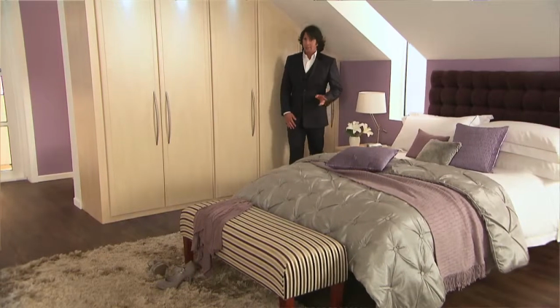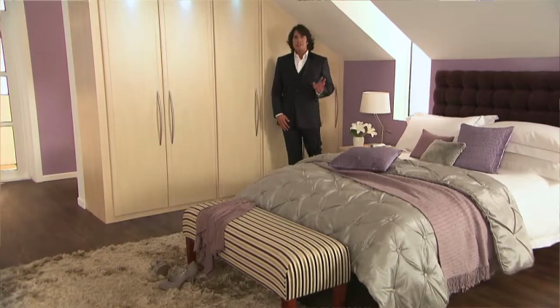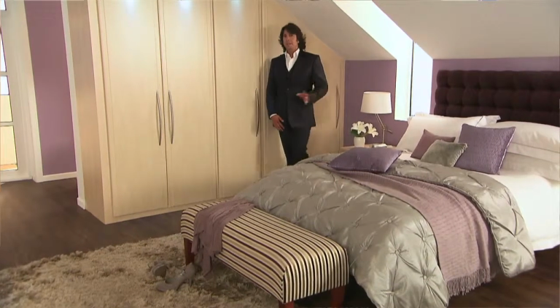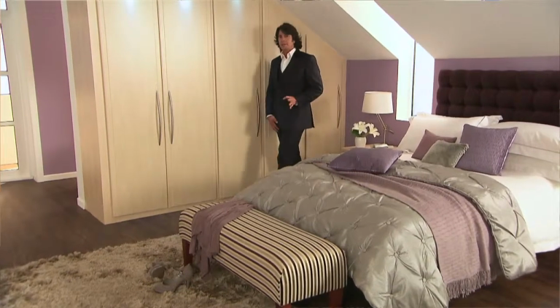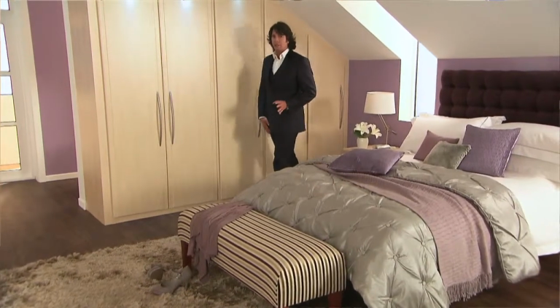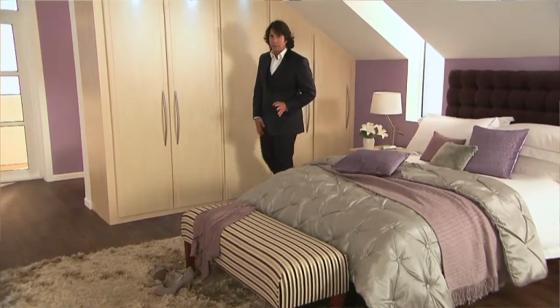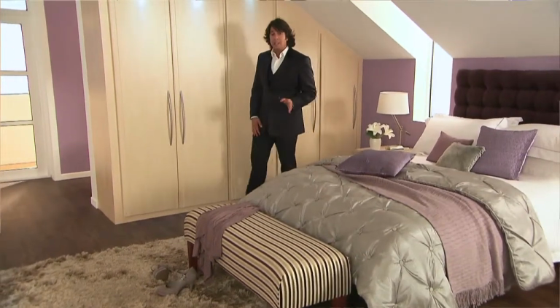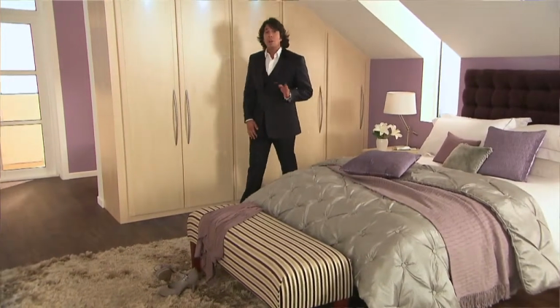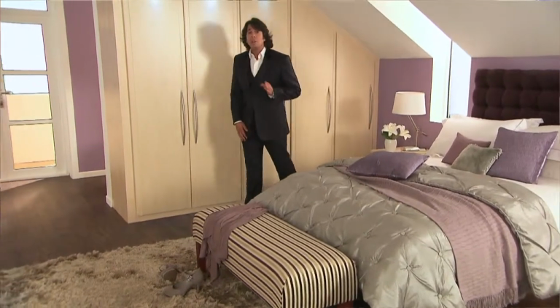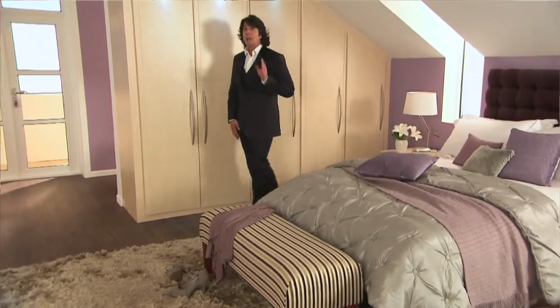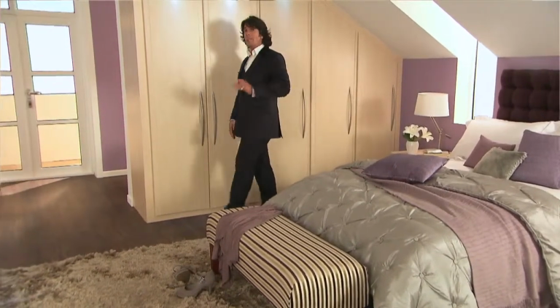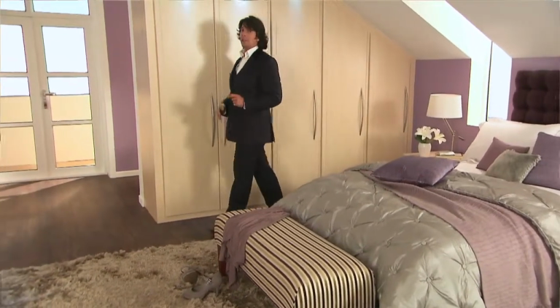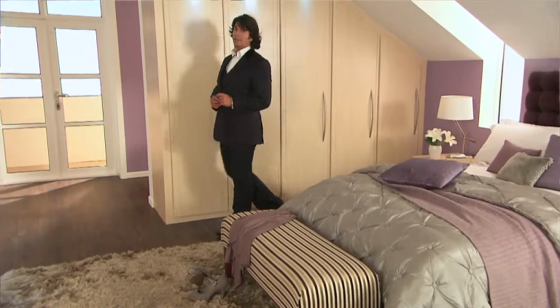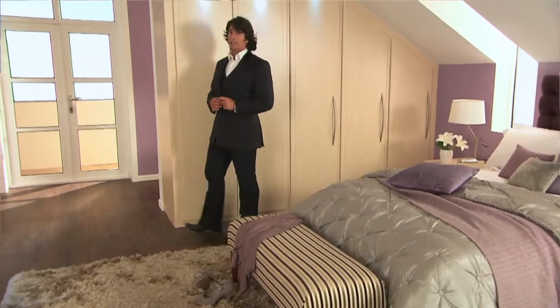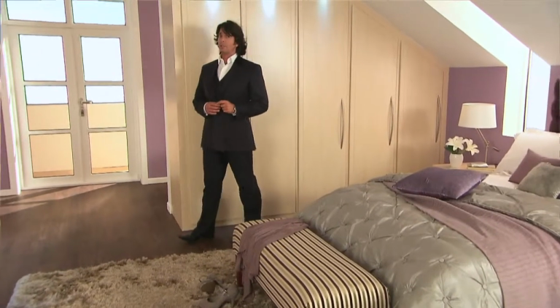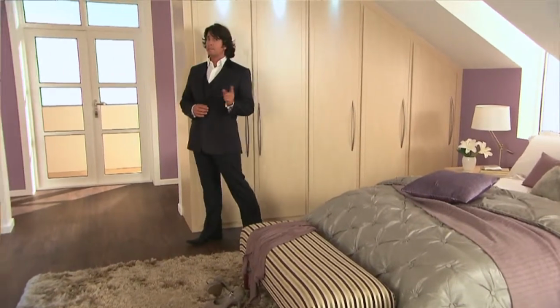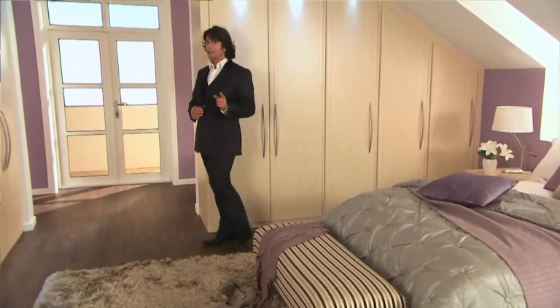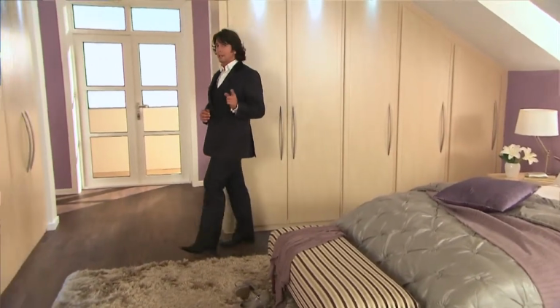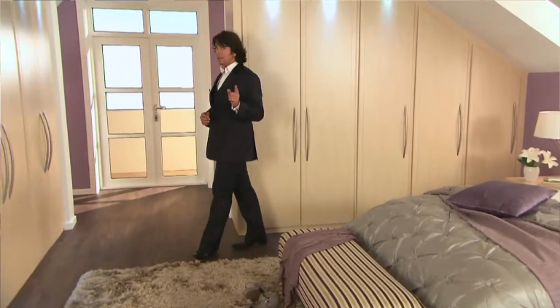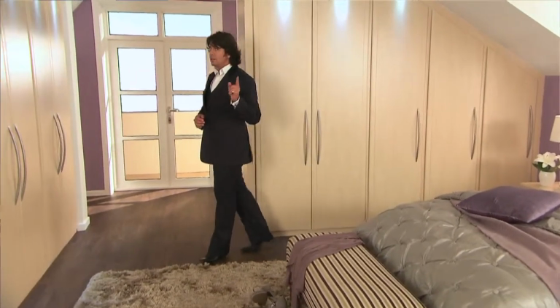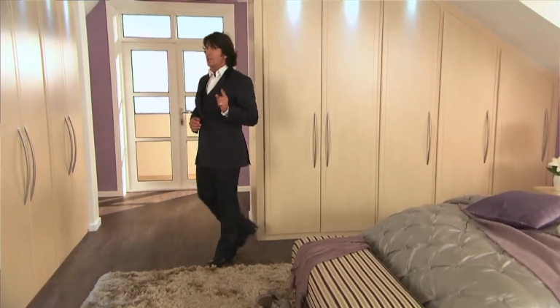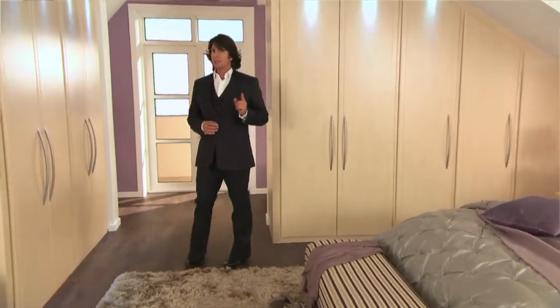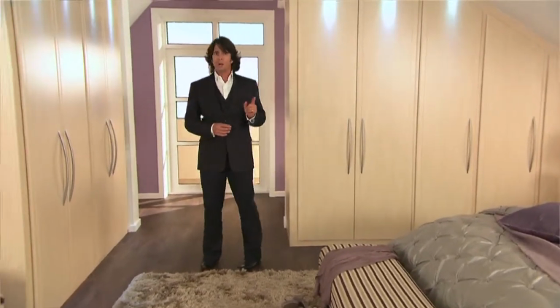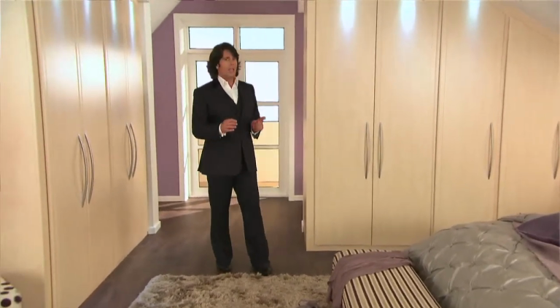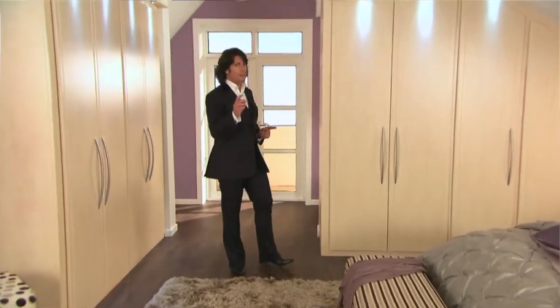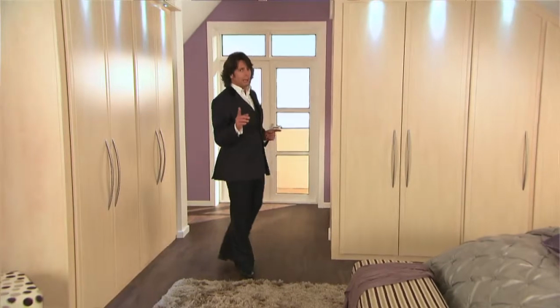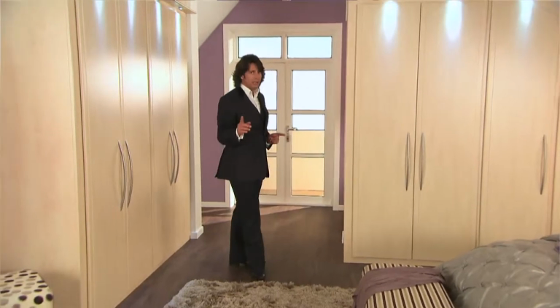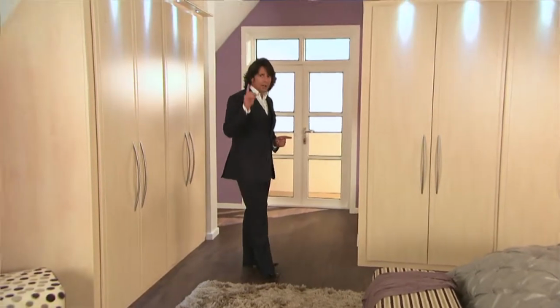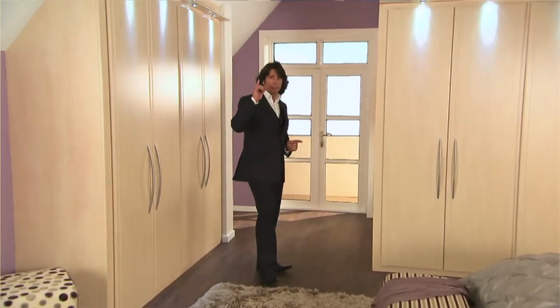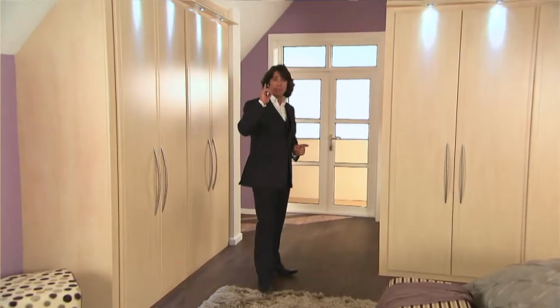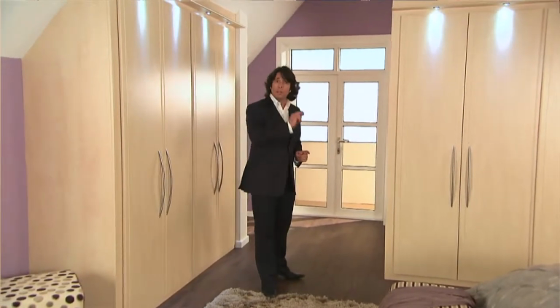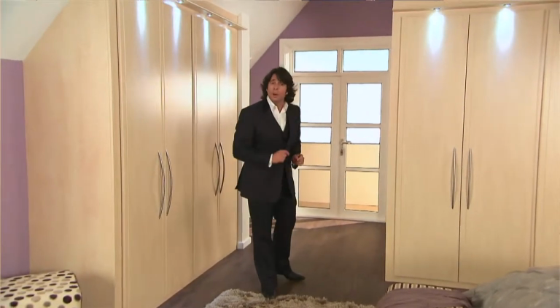Of course, the fabulous thing about a Sharps bedroom is that it not only looks absolutely stunningly gorgeous, but it's also designed to work with every millimetre of the space that you've got.